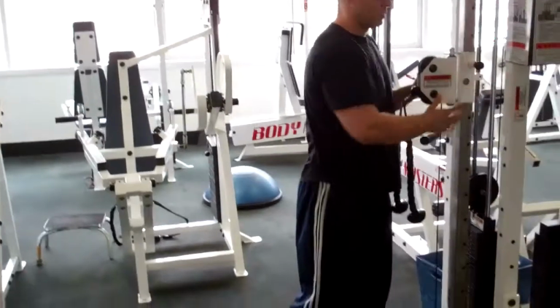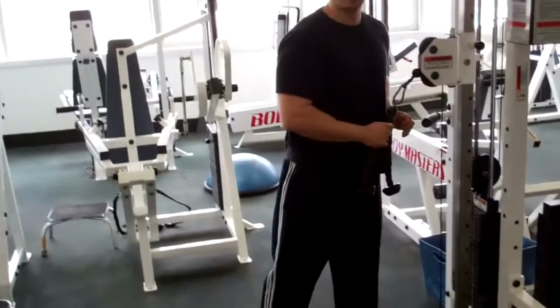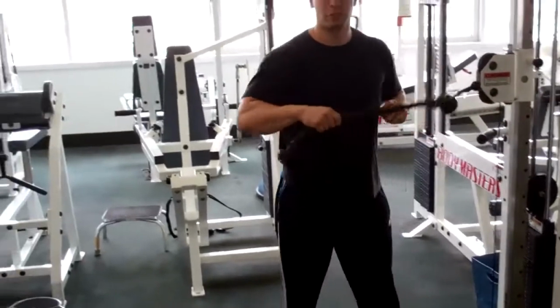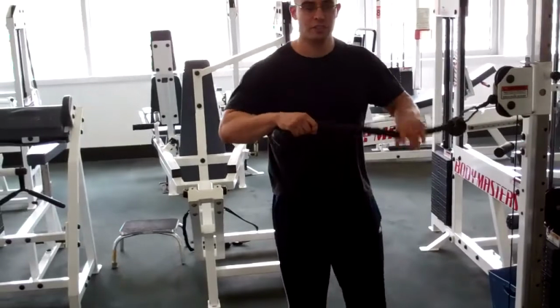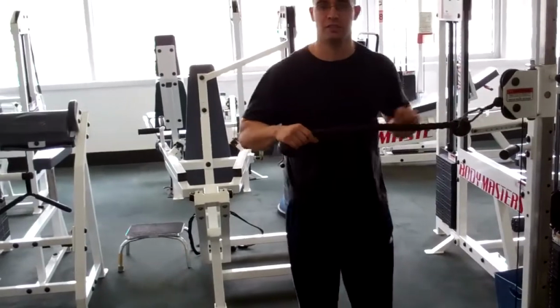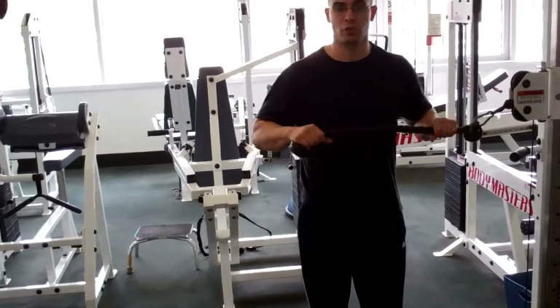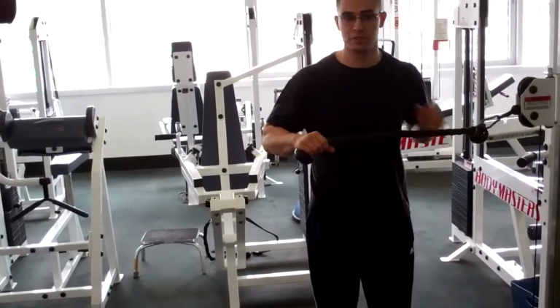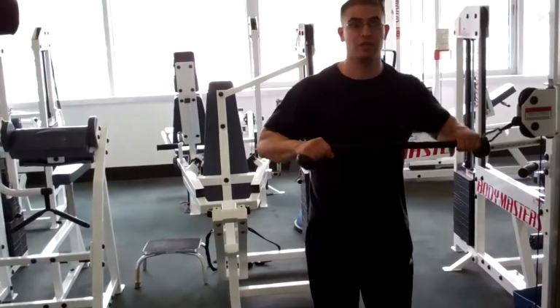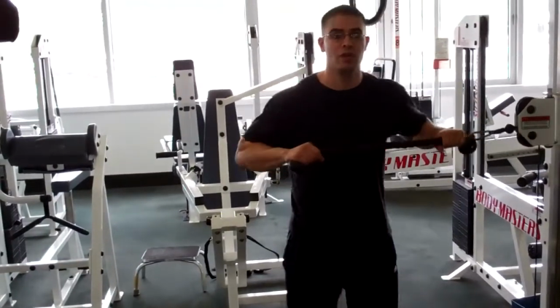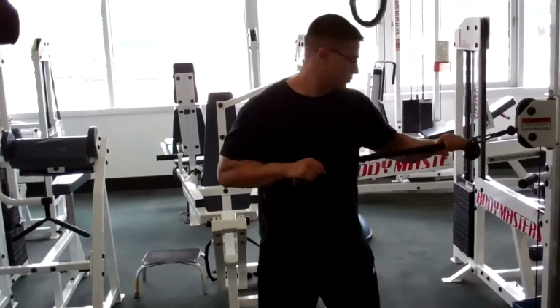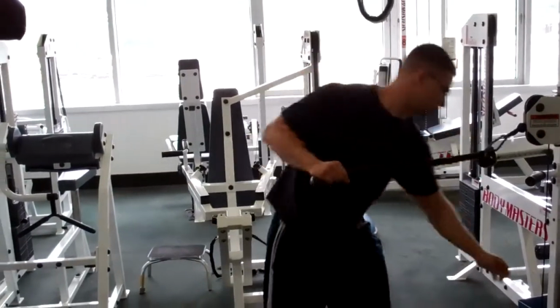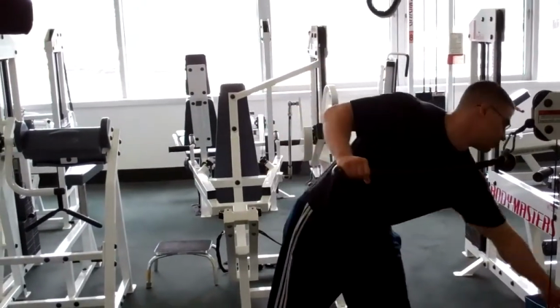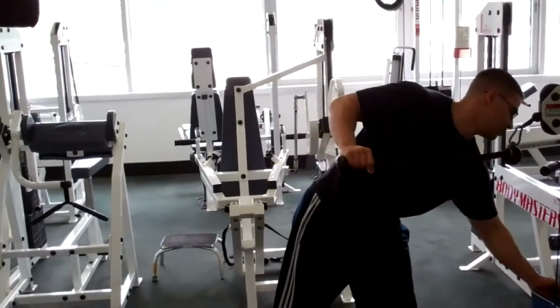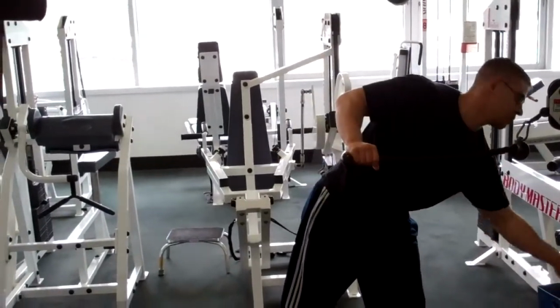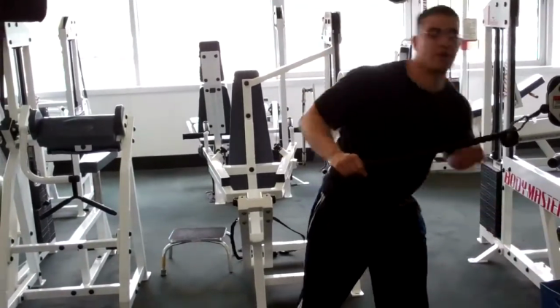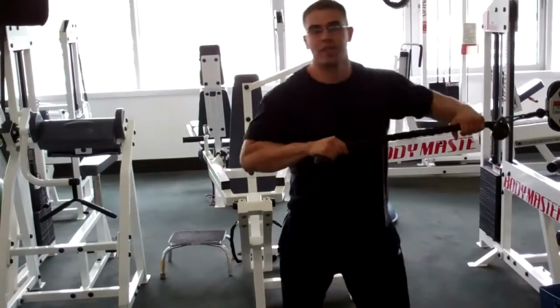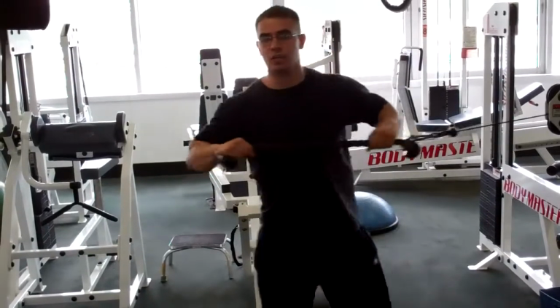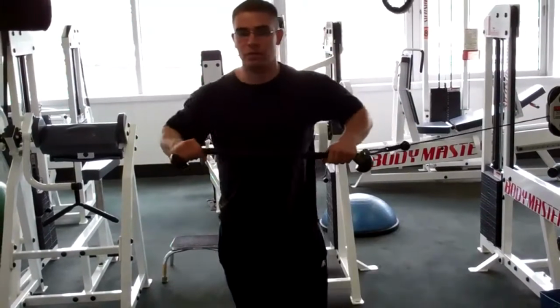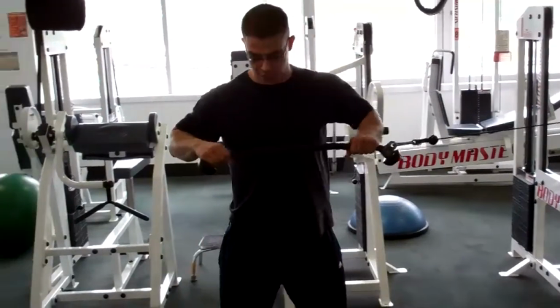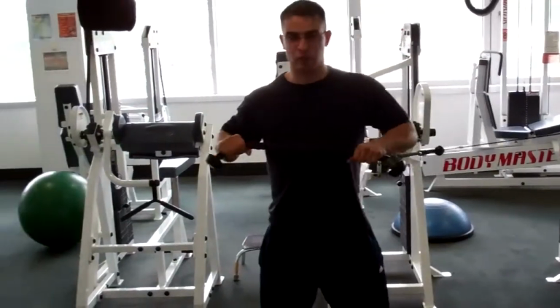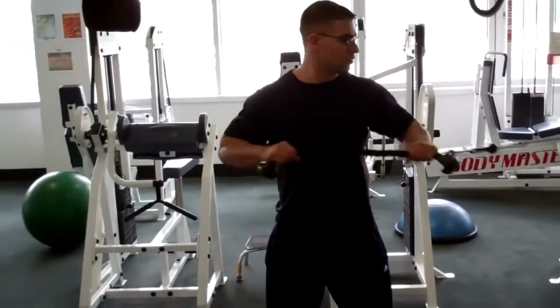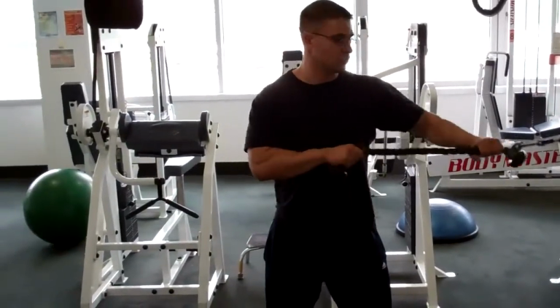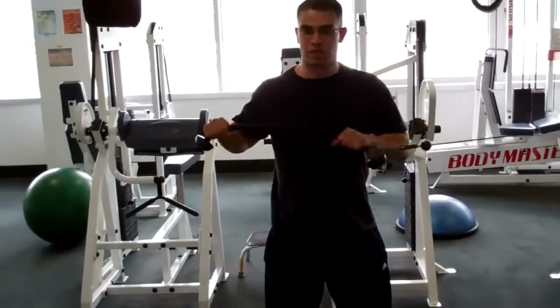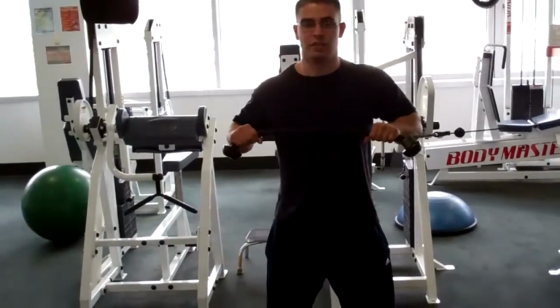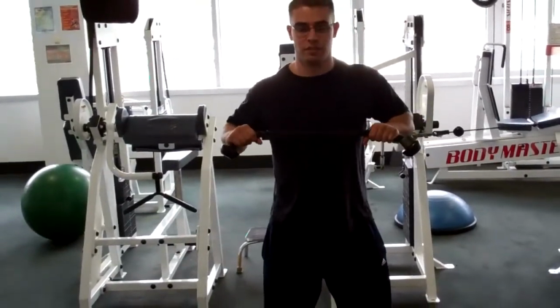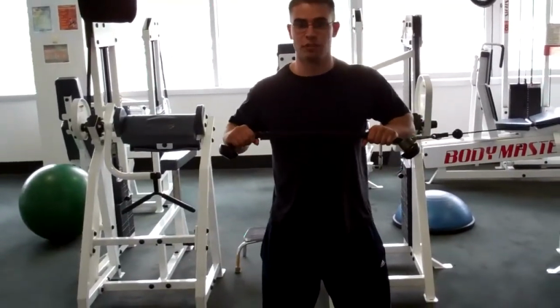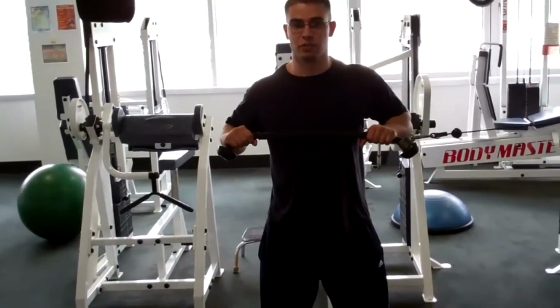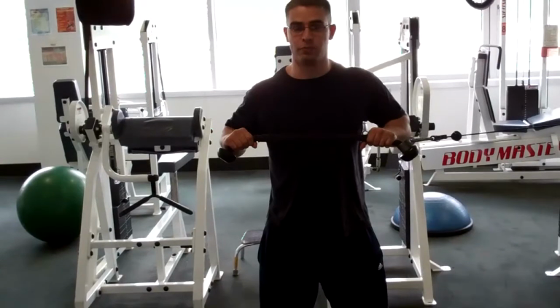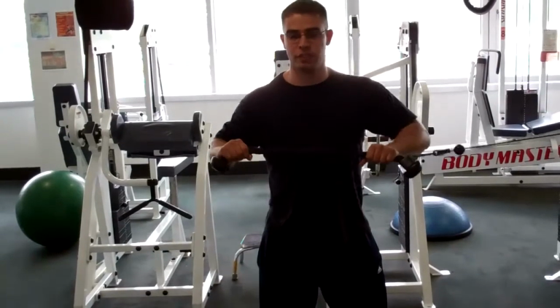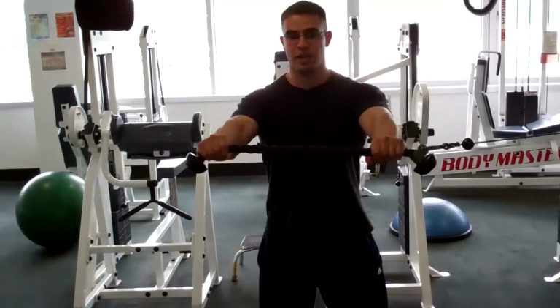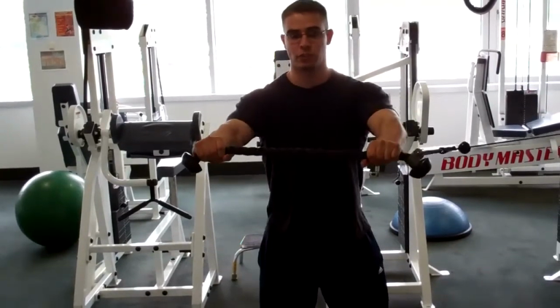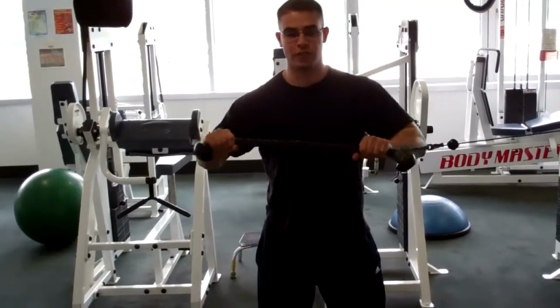It should be about the middle of your chest, the rope is down. You're going to come out and step out so that you're holding the rope in front of your chest and pushing straight out.